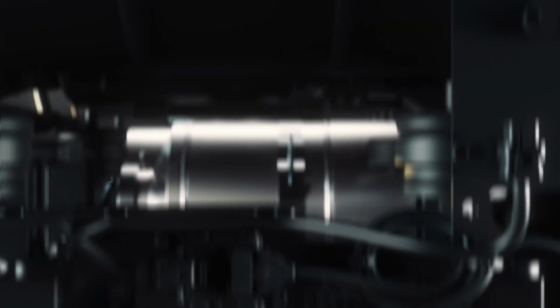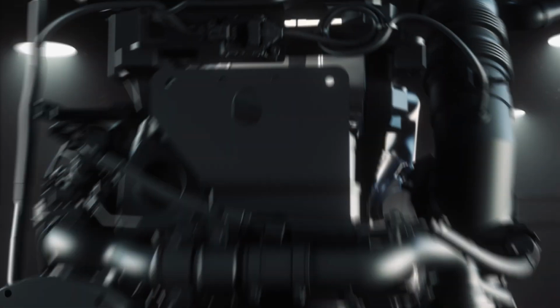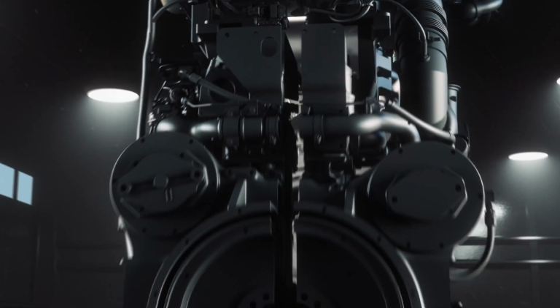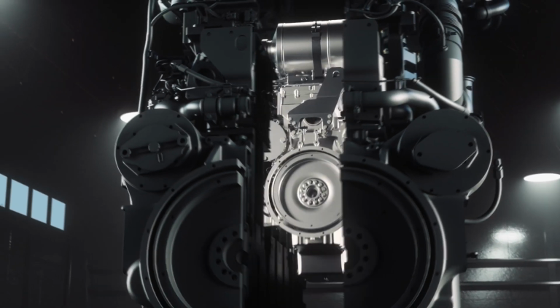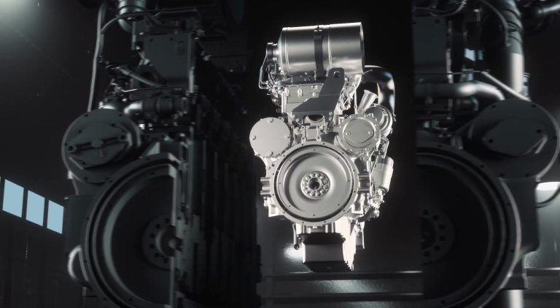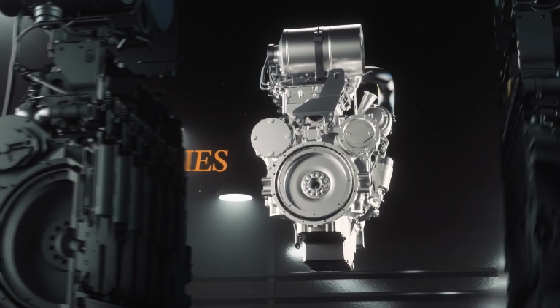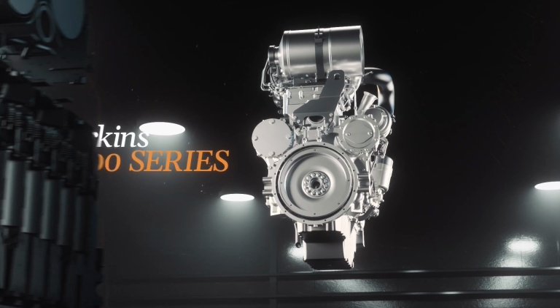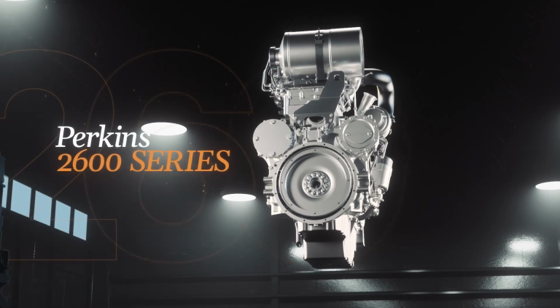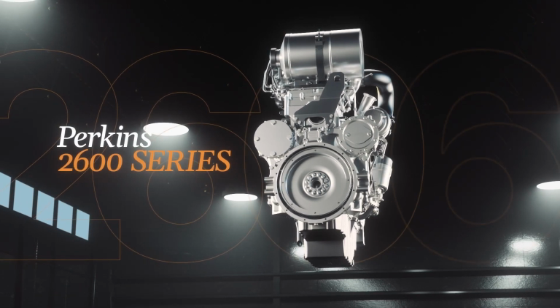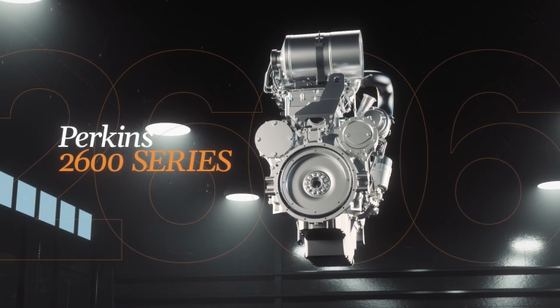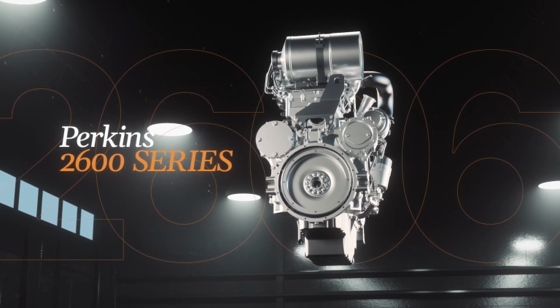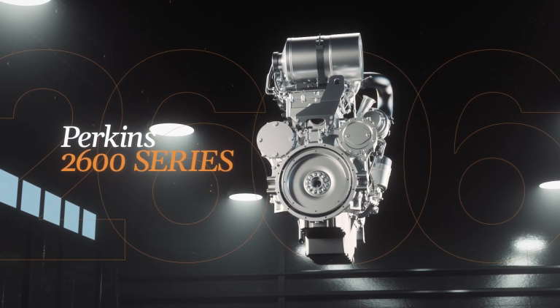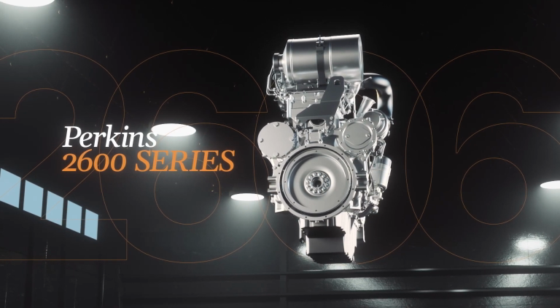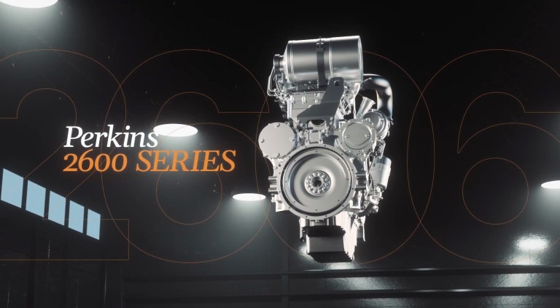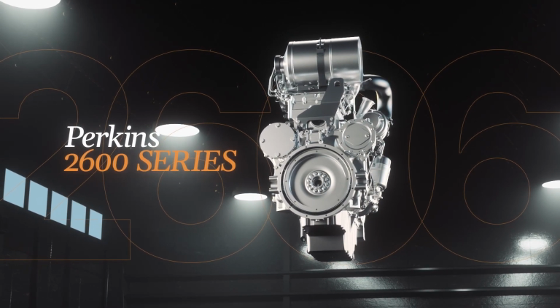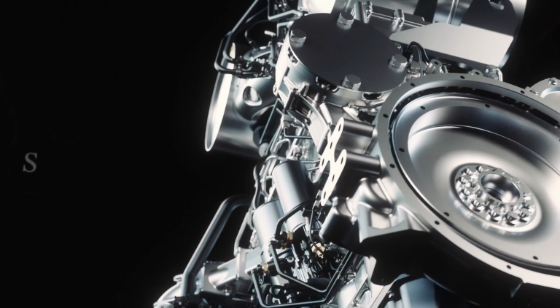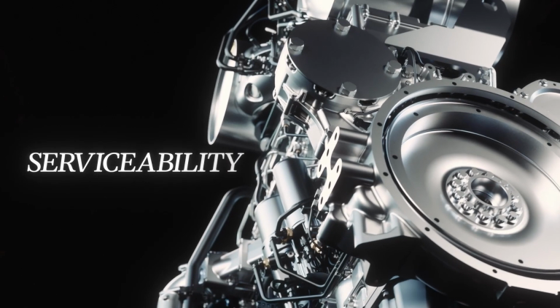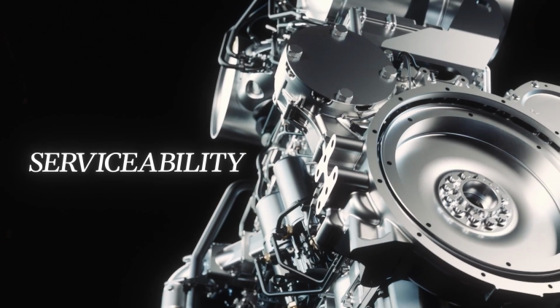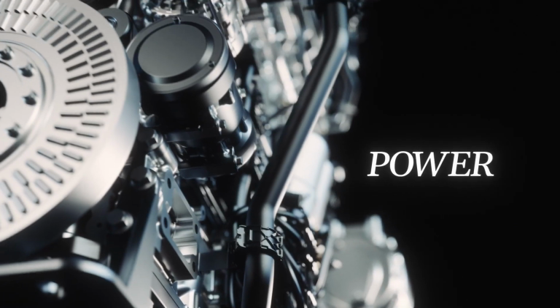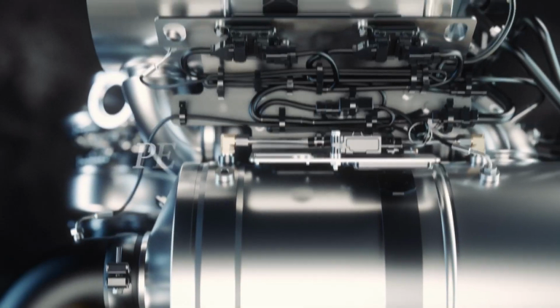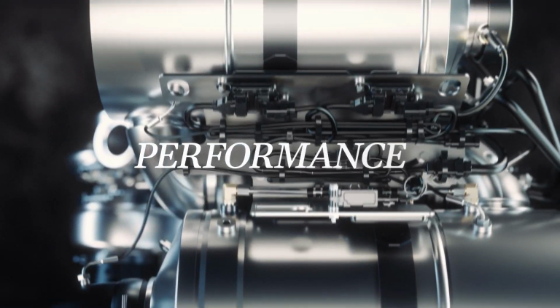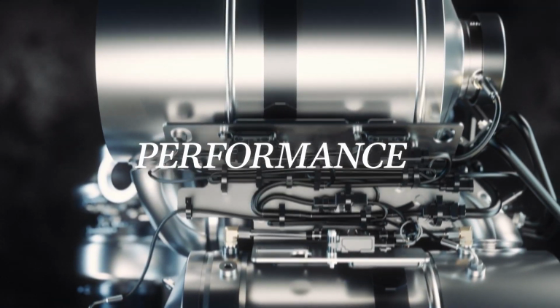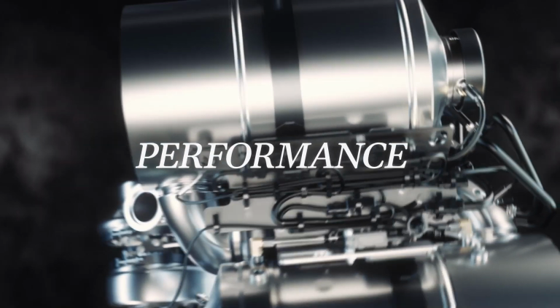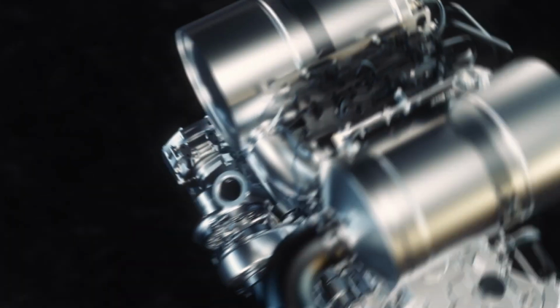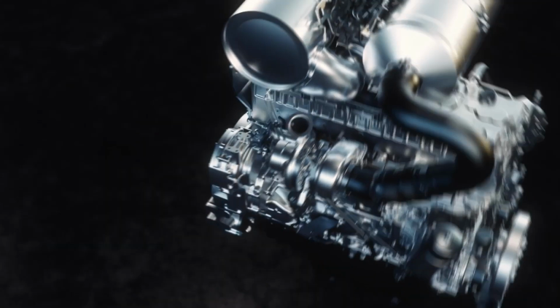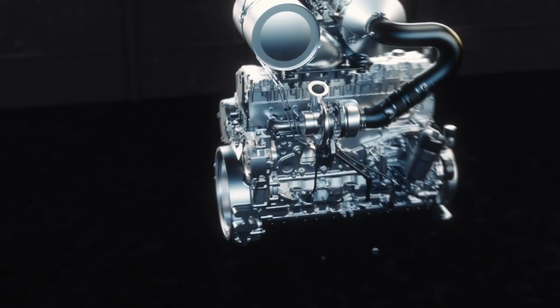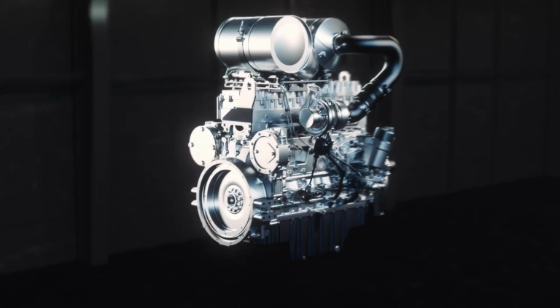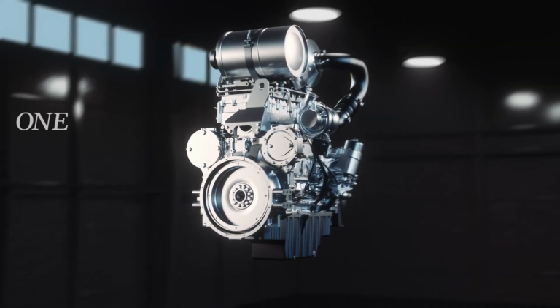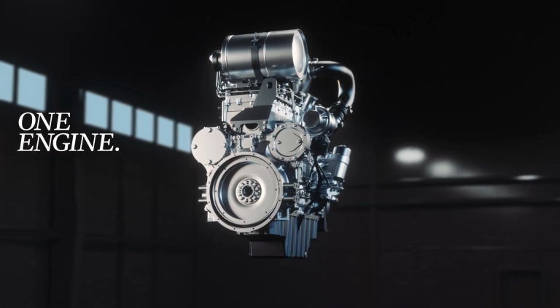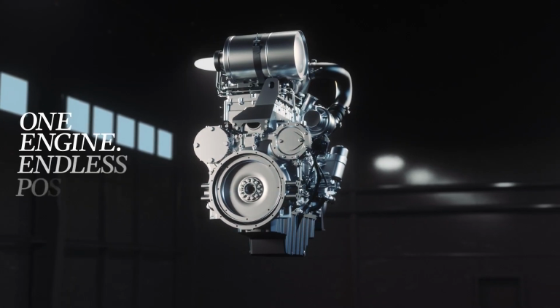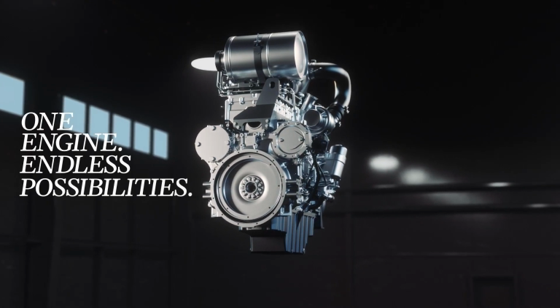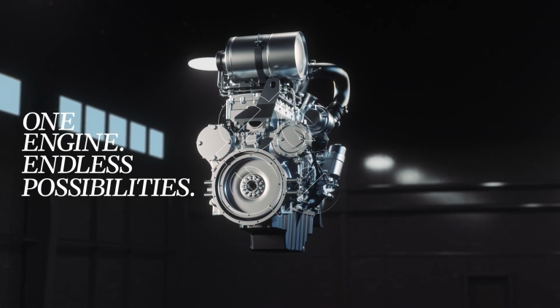The 2600 series is a single solution that contains more capability than ever before — one engine where serviceability, power, and performance come together in a single compact package. One engine, endless possibilities.